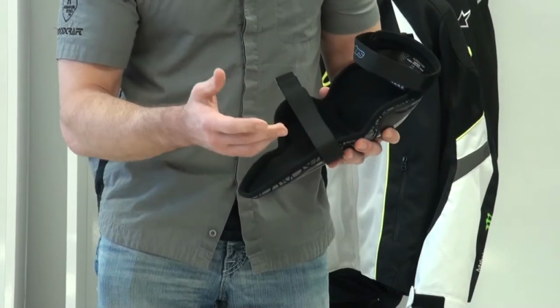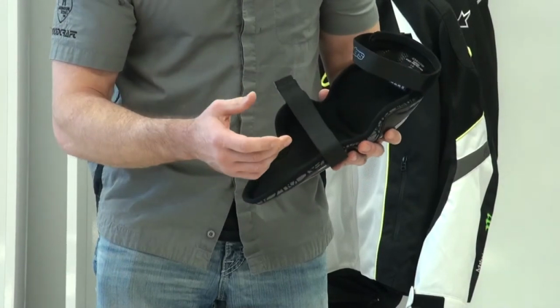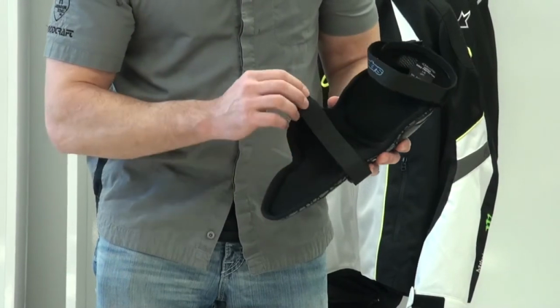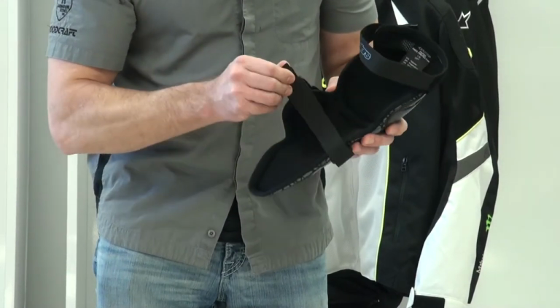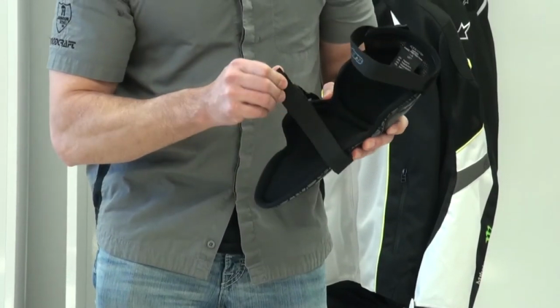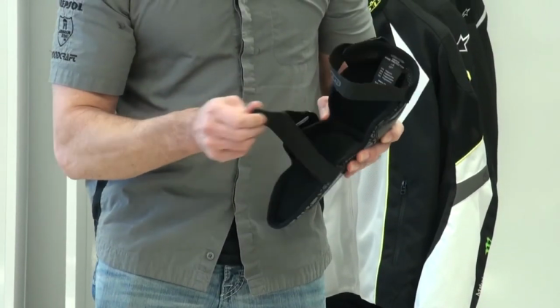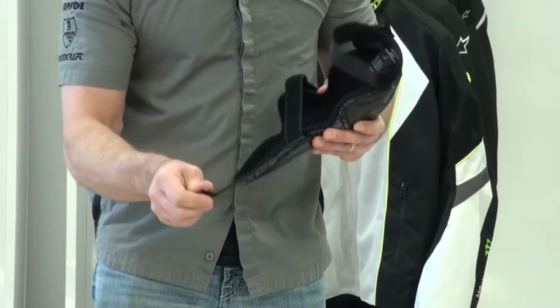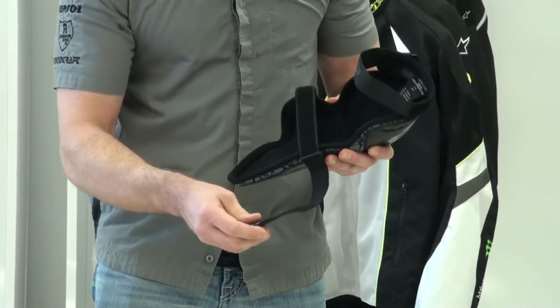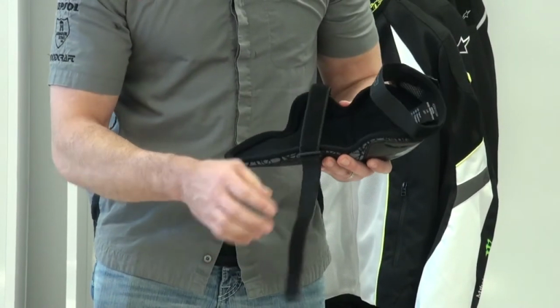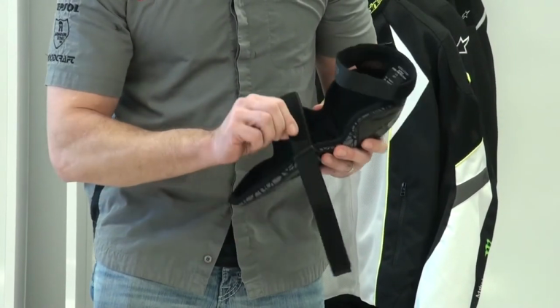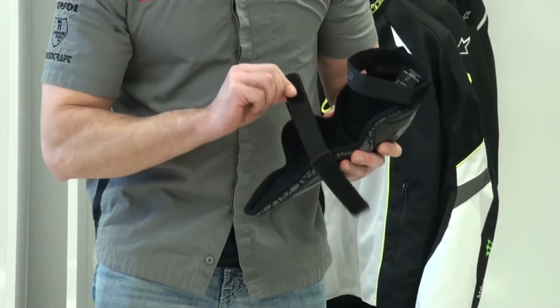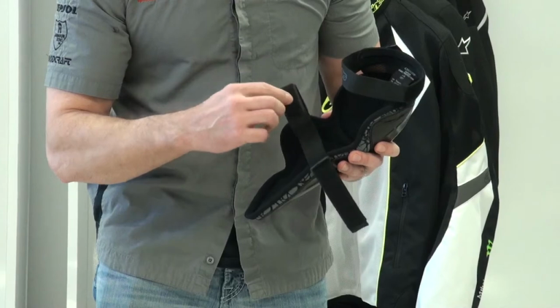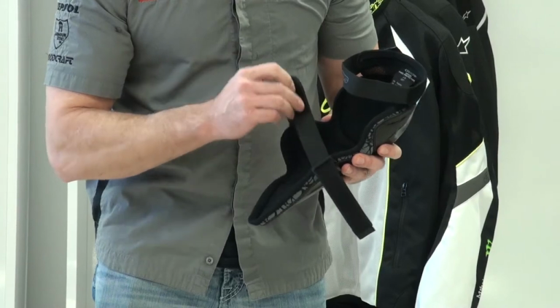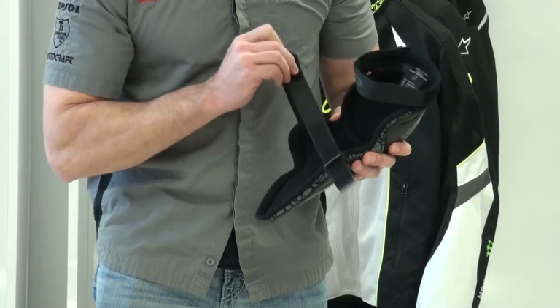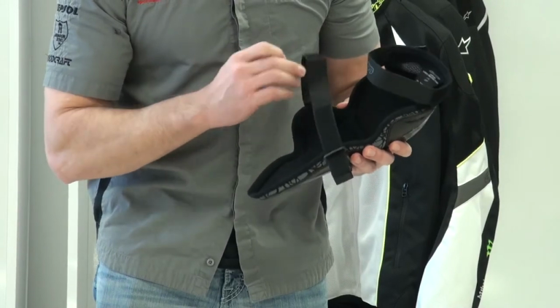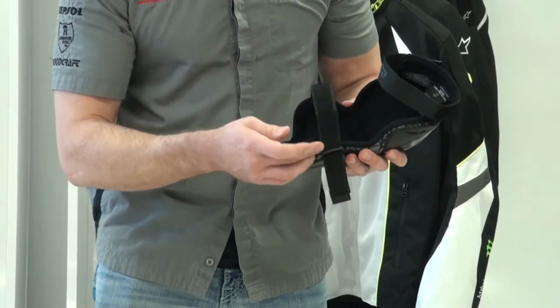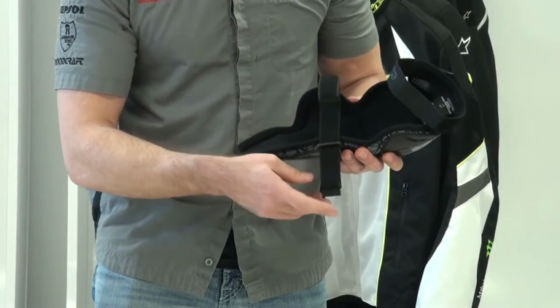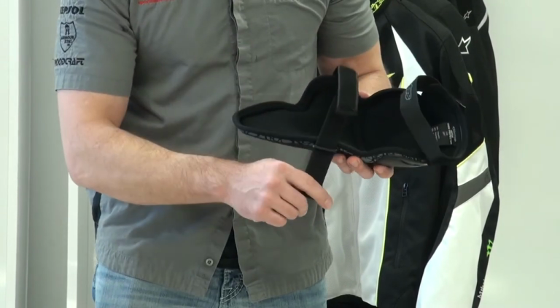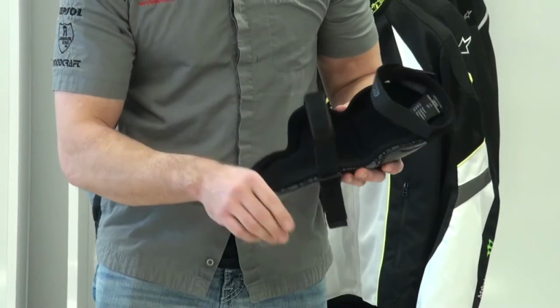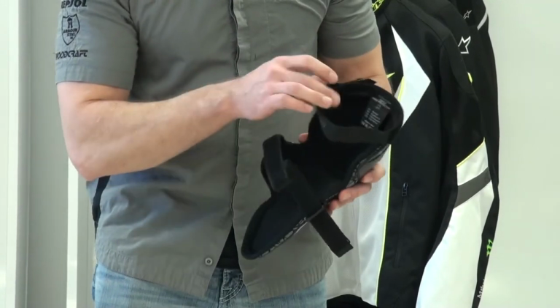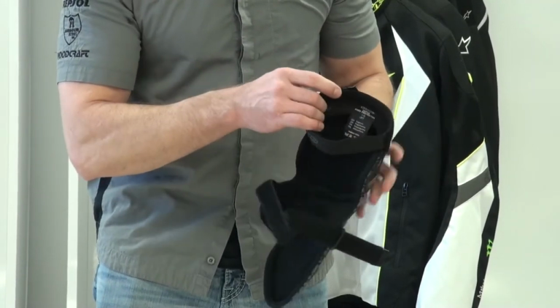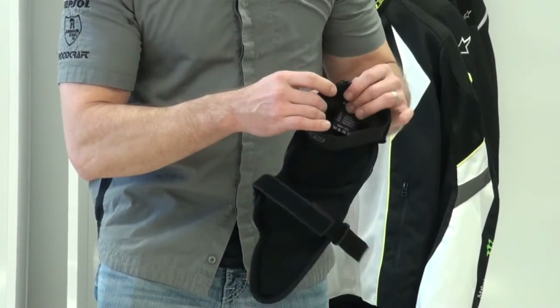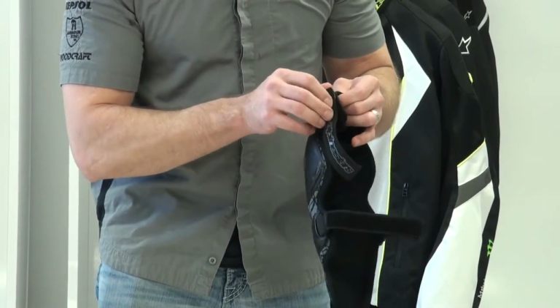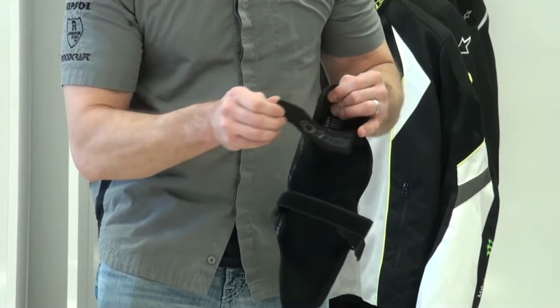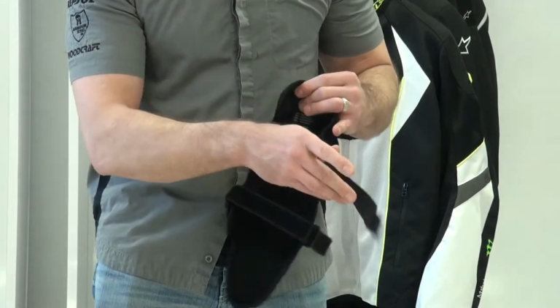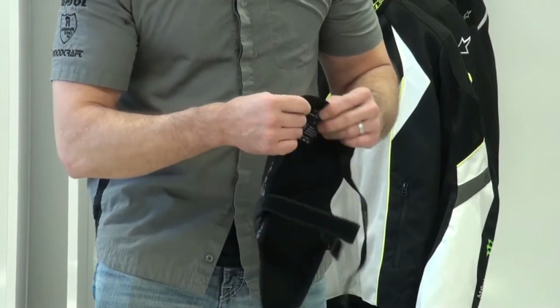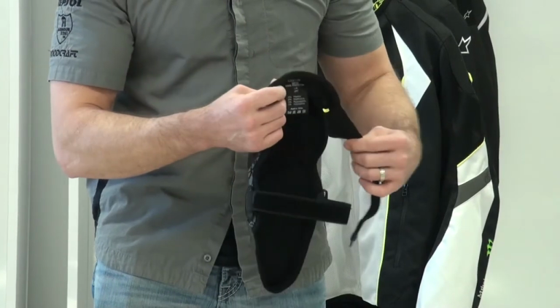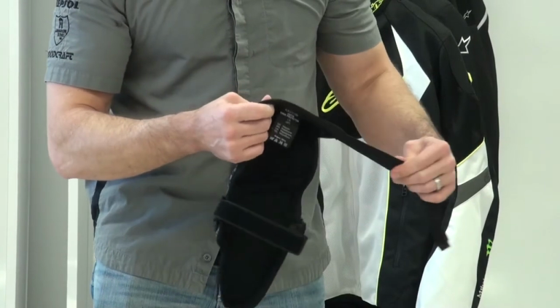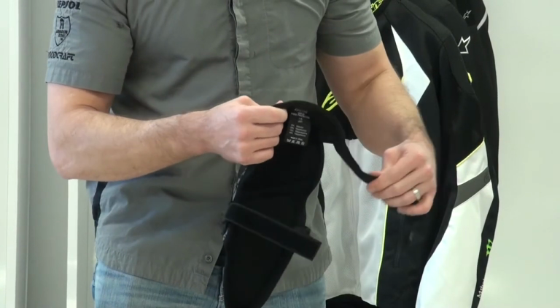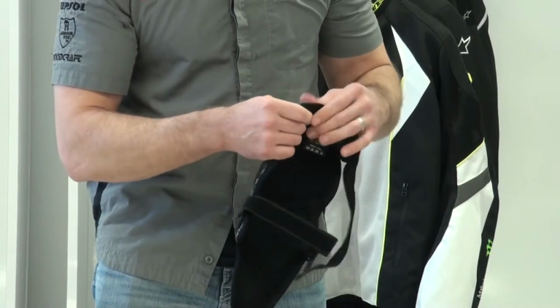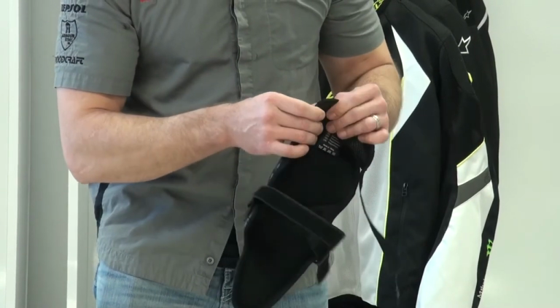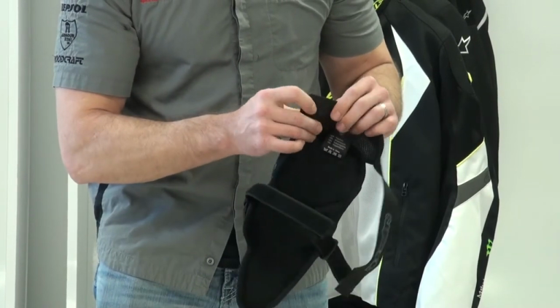The strapping system is intelligent — these are easy on, easy off. Each one: the lower one here uses a D-ring, and the upper one uses an elastic cord and Velcro.